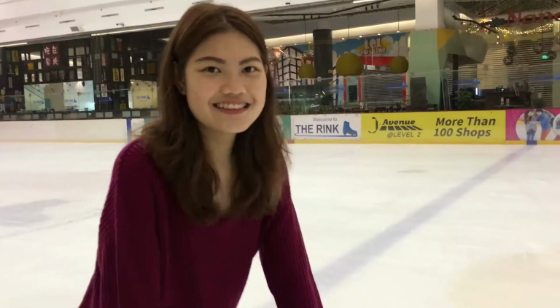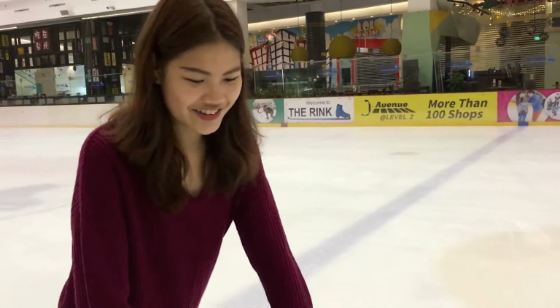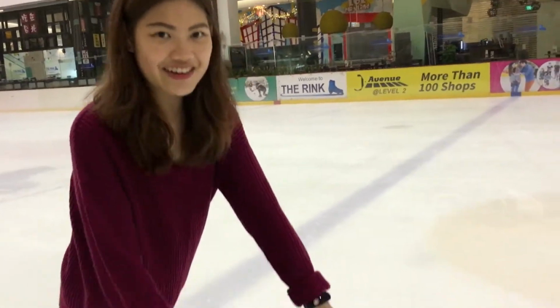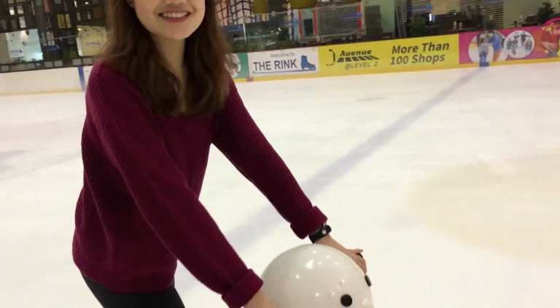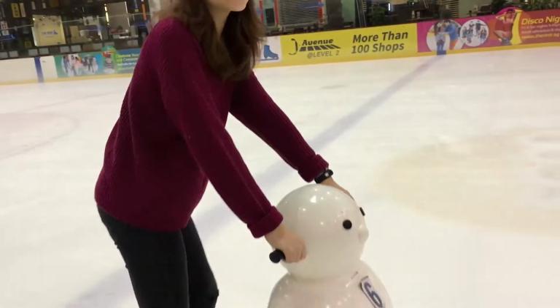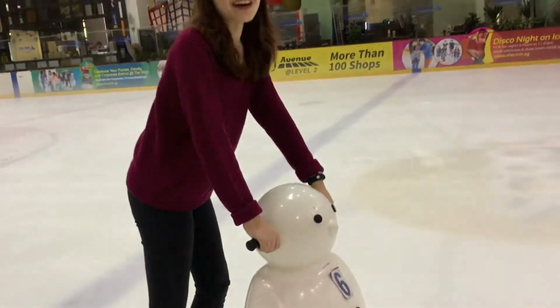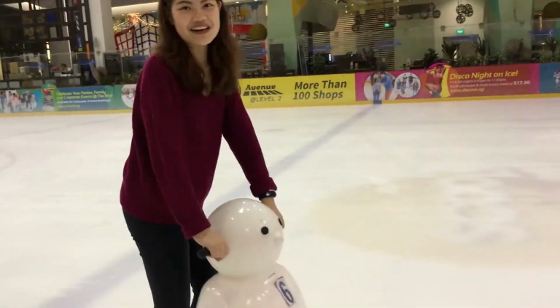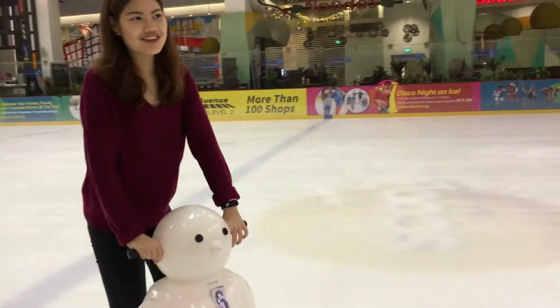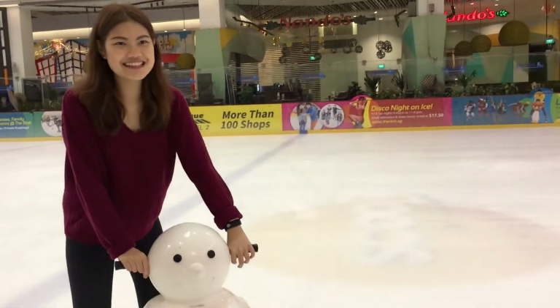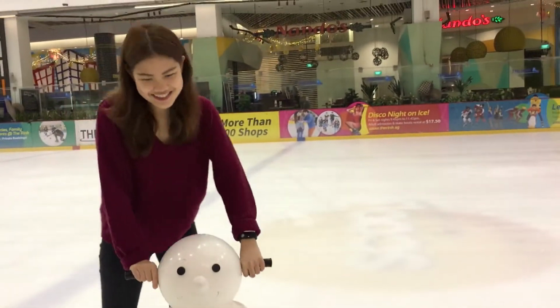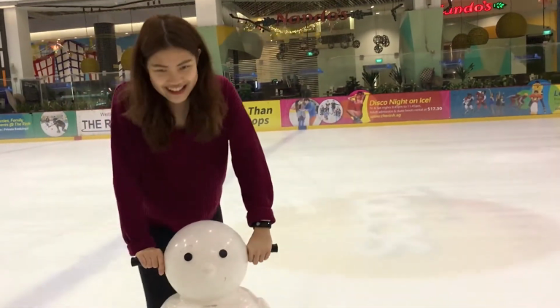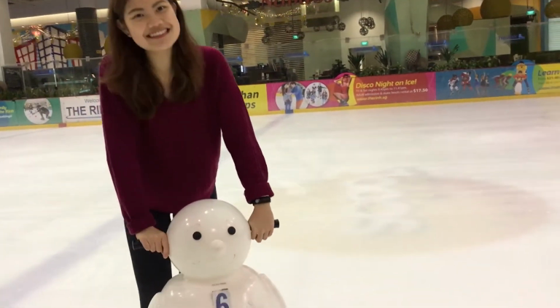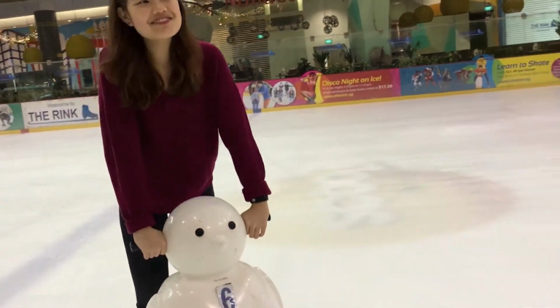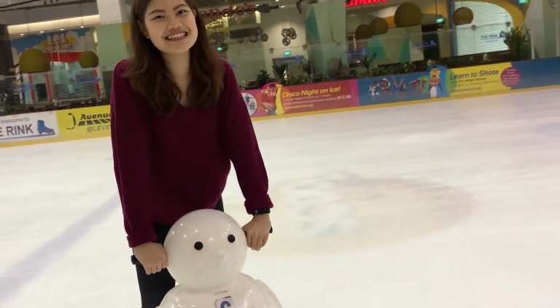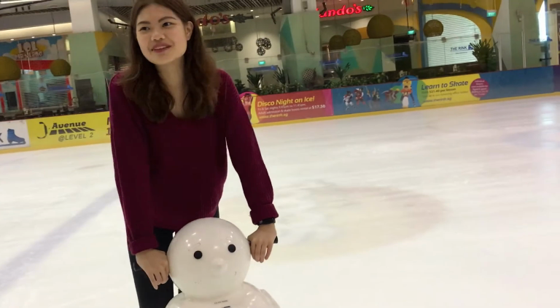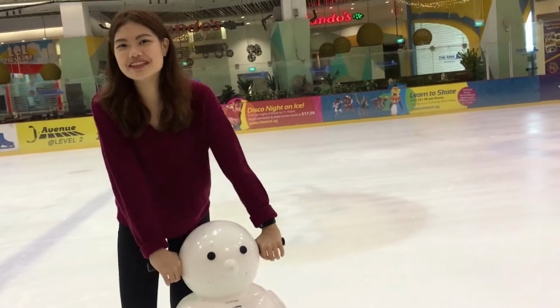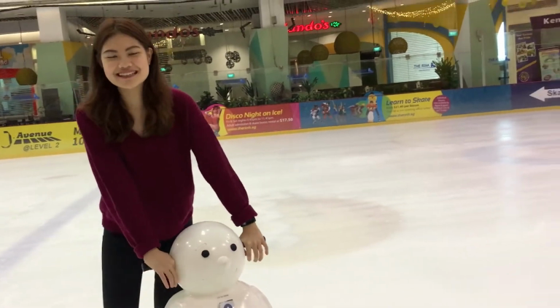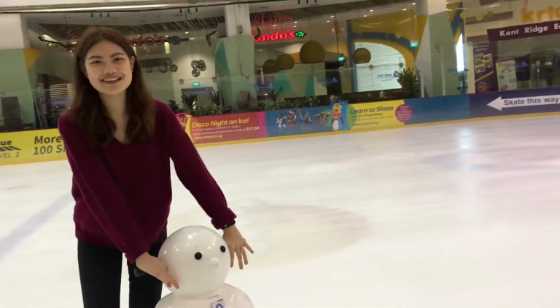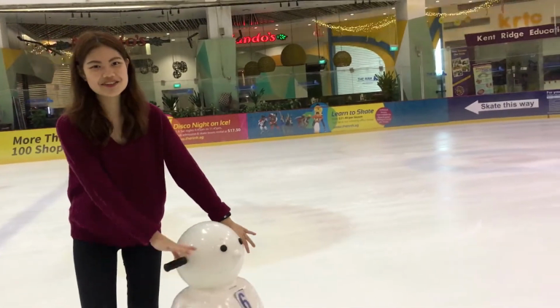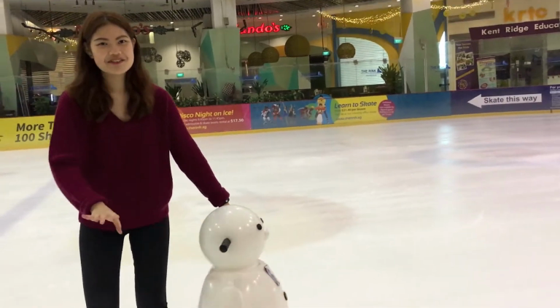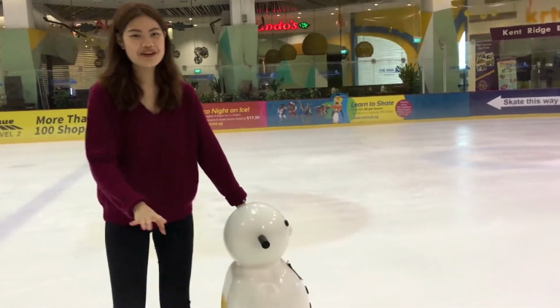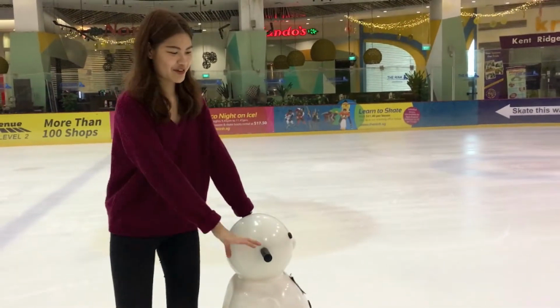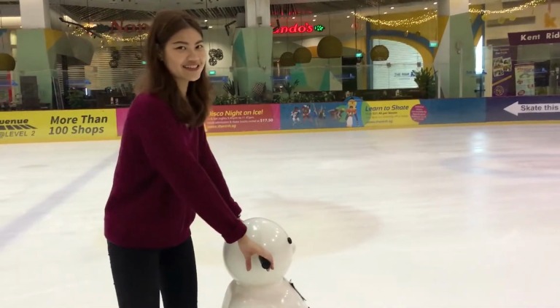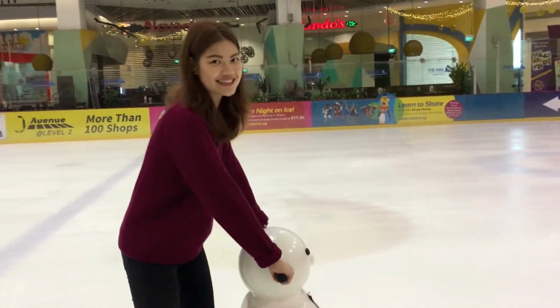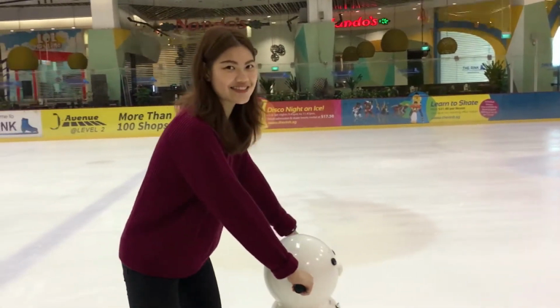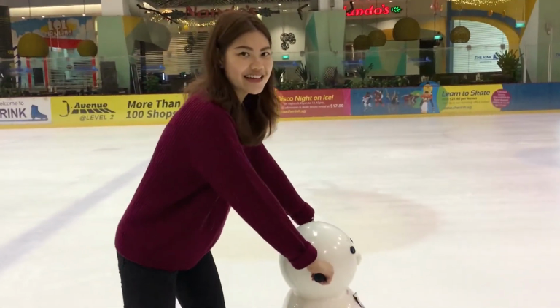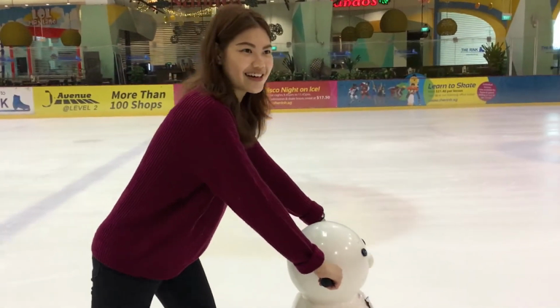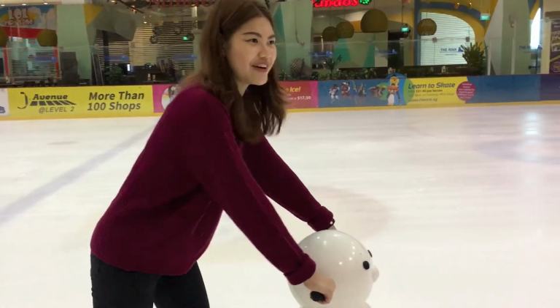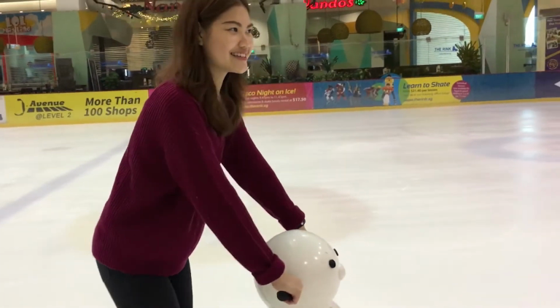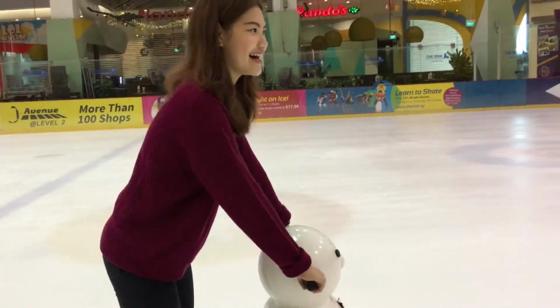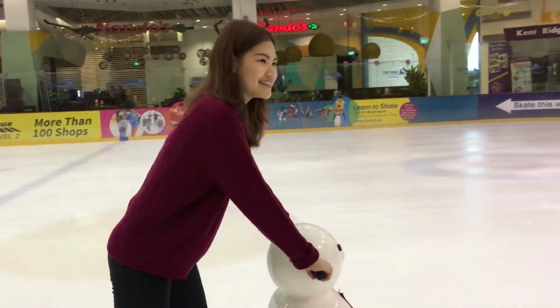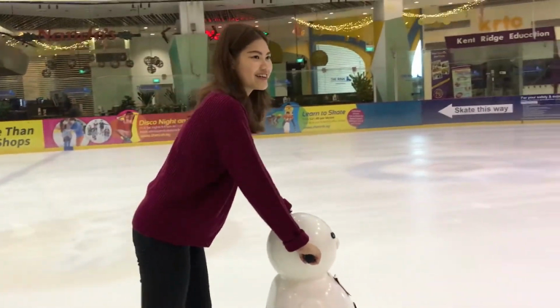So now I'll introduce to you my best friend, the snowman. Basically it's what we're using right now — since we can't balance on our own, it helps us to balance on the ice first.